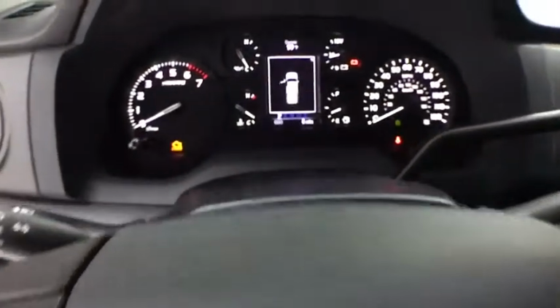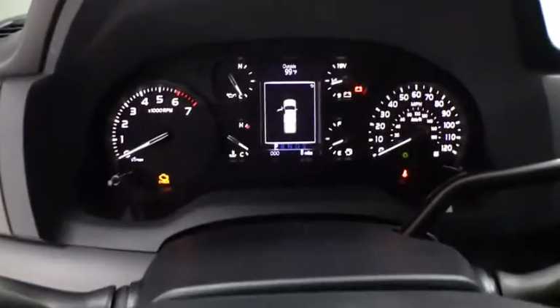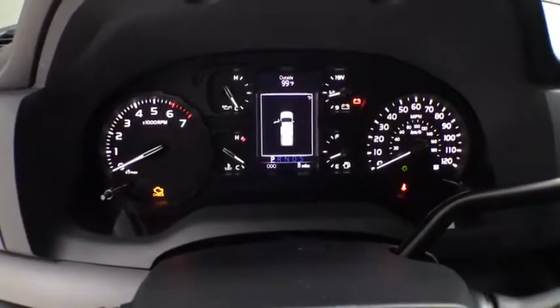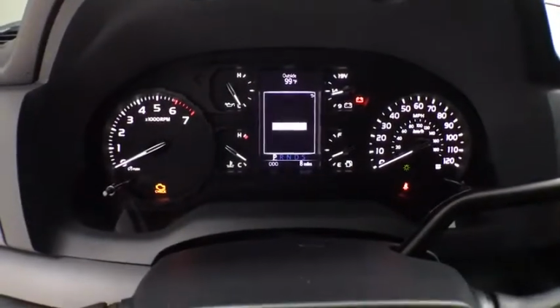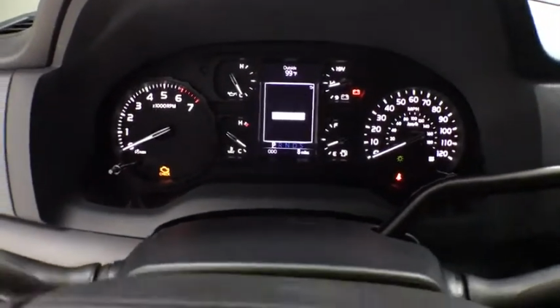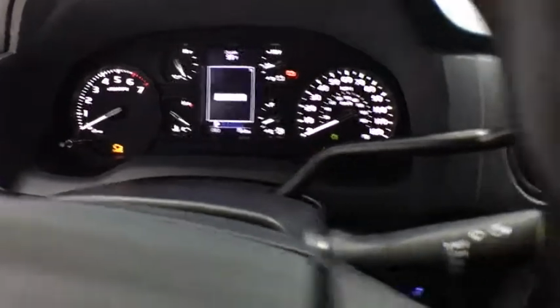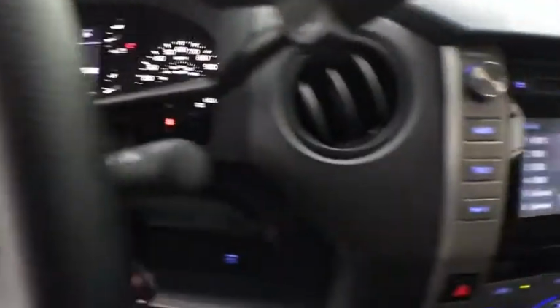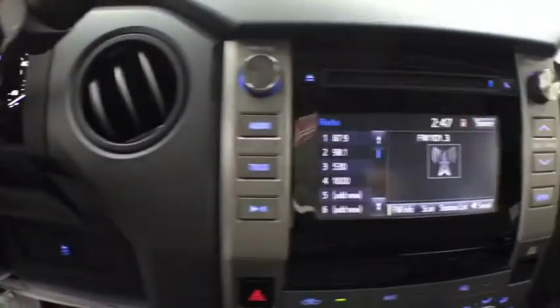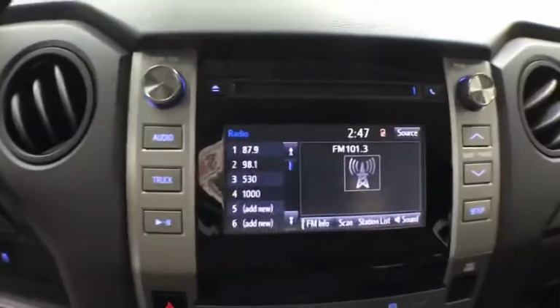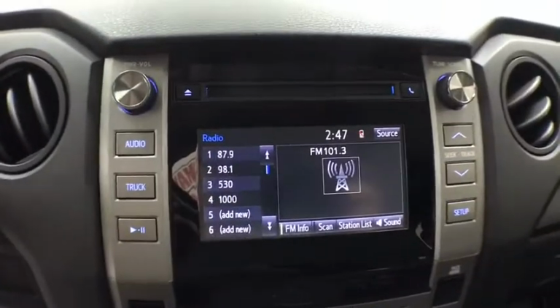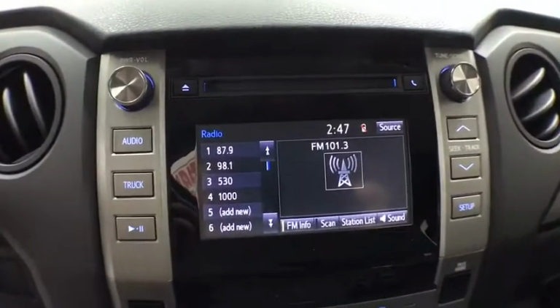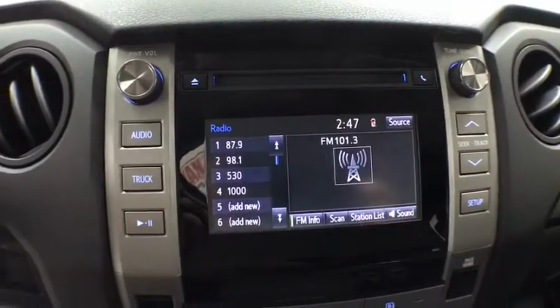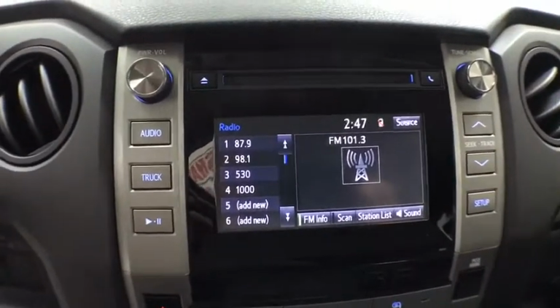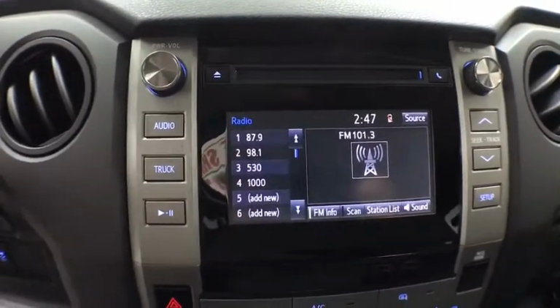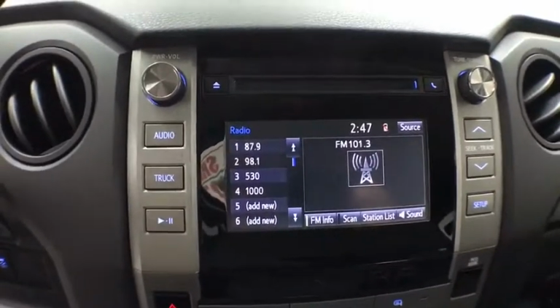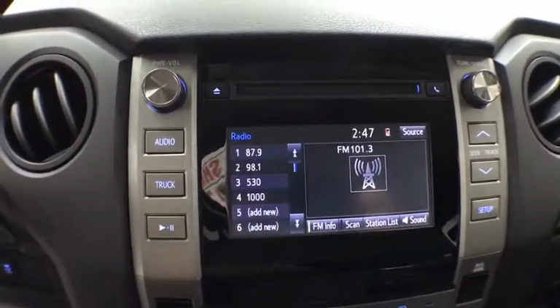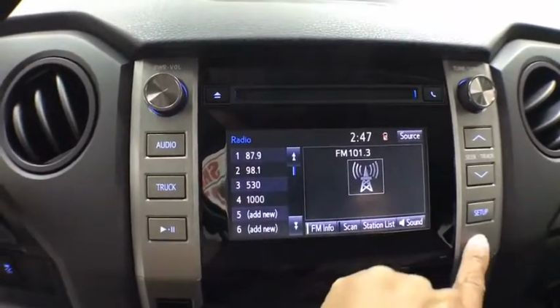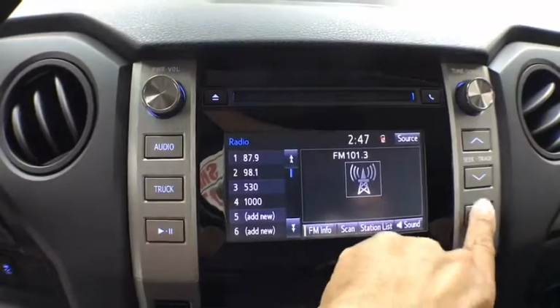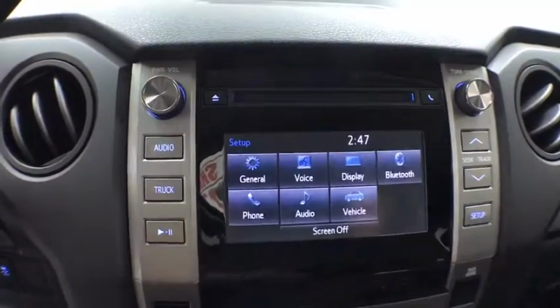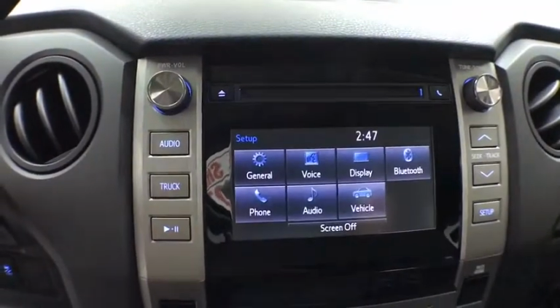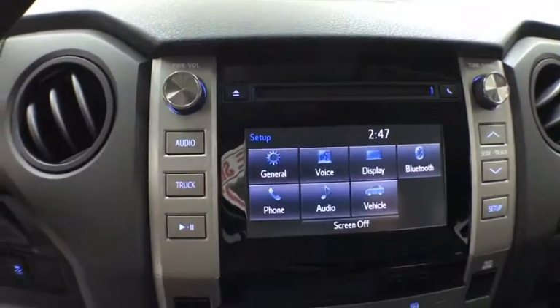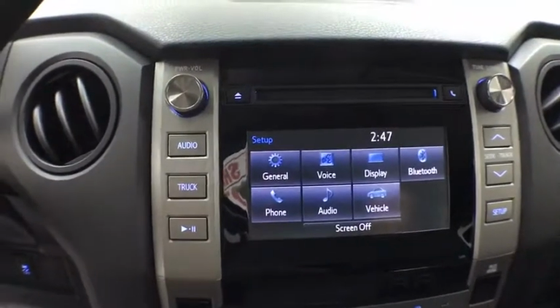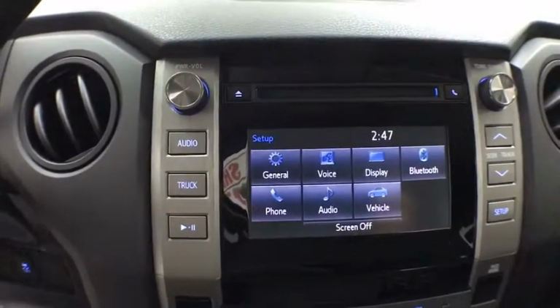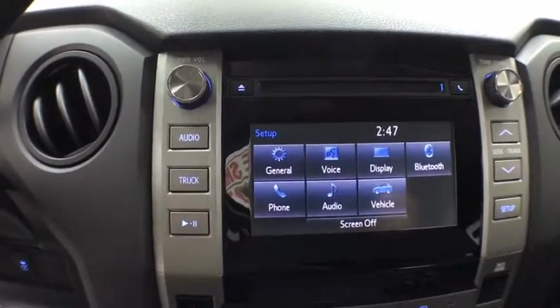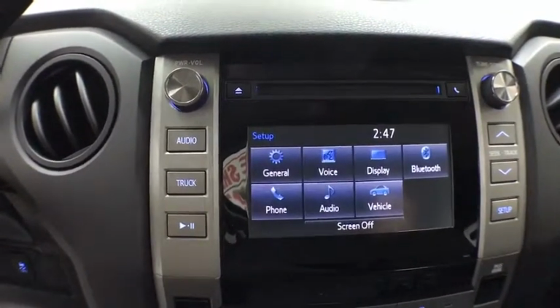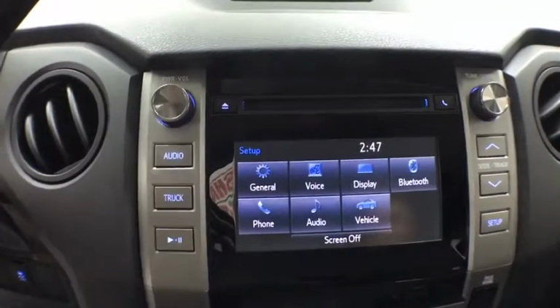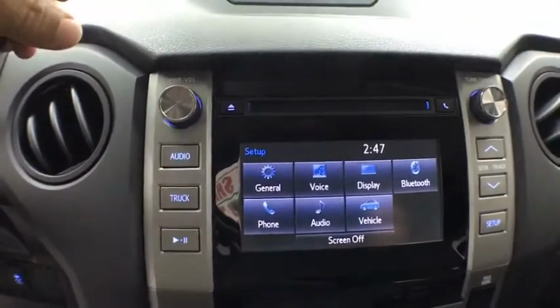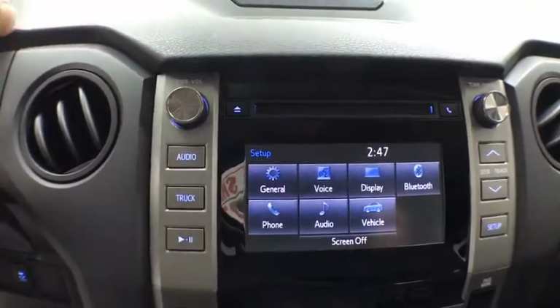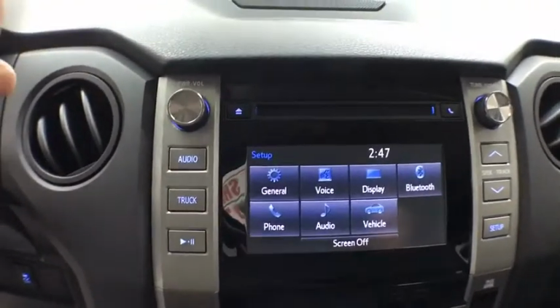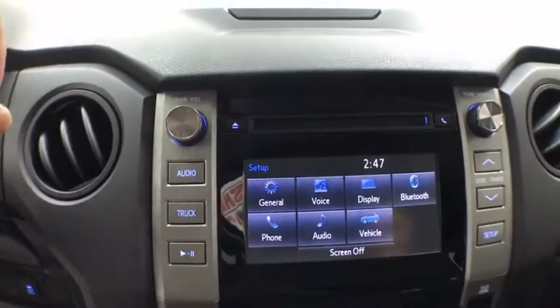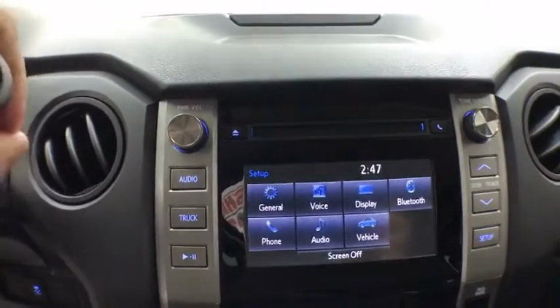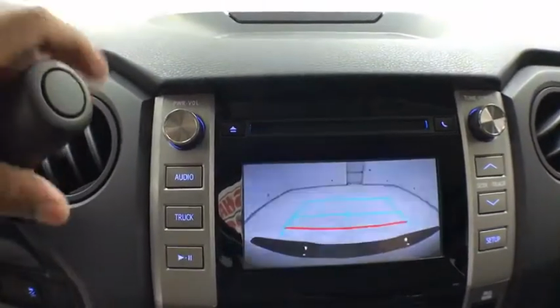Traction control, dual airbags, power steering, four-wheel disc brakes, center armrest, power windows, CD player, electronic stability control, overhead console, tachometer, brake assist, remote keyless entry.